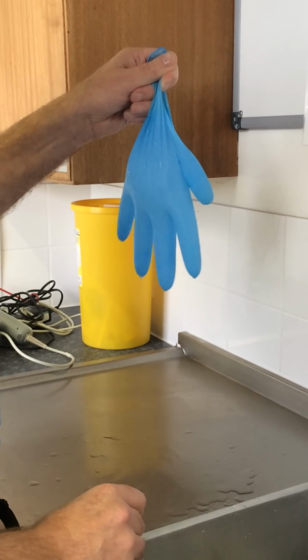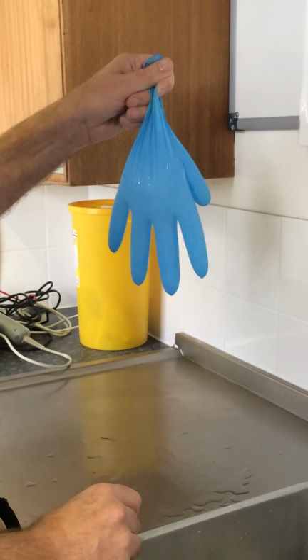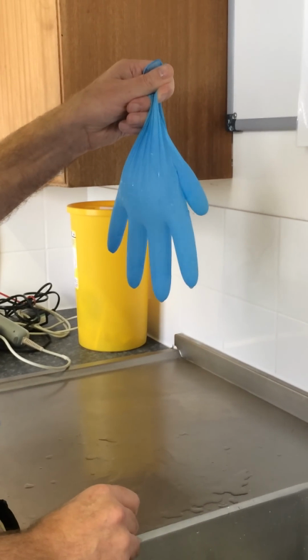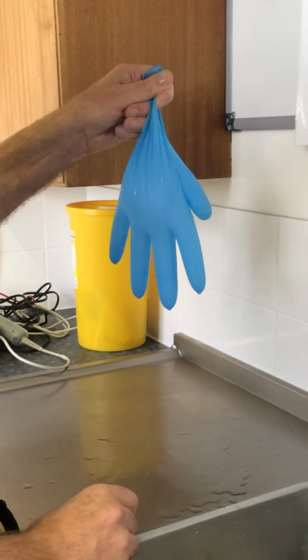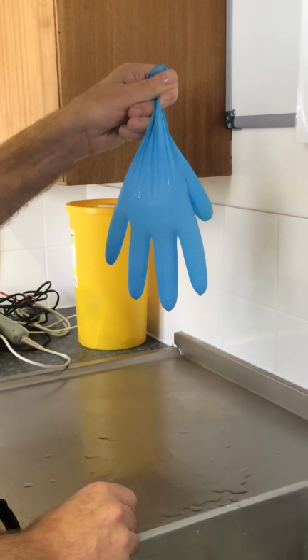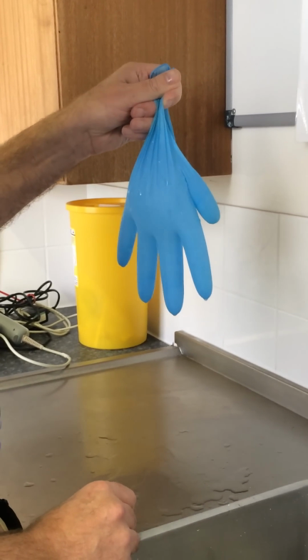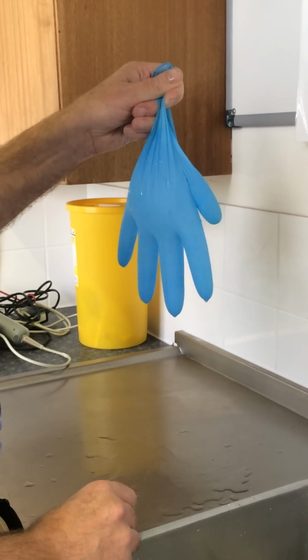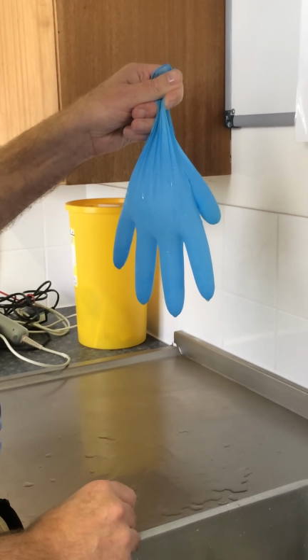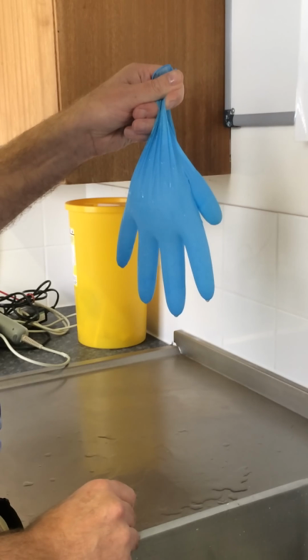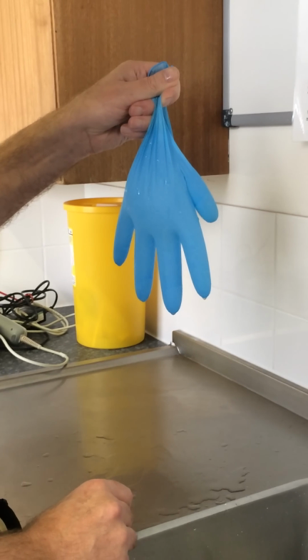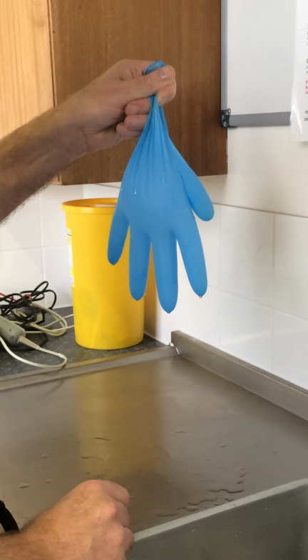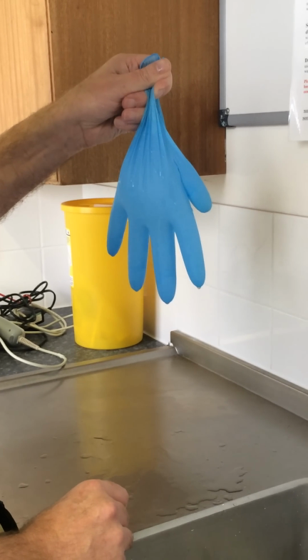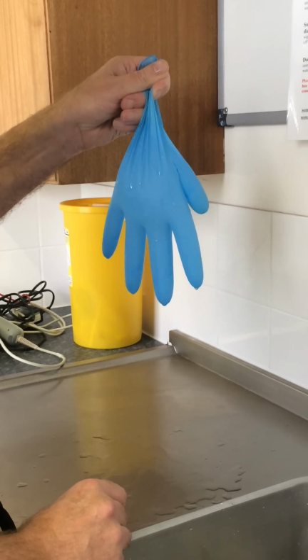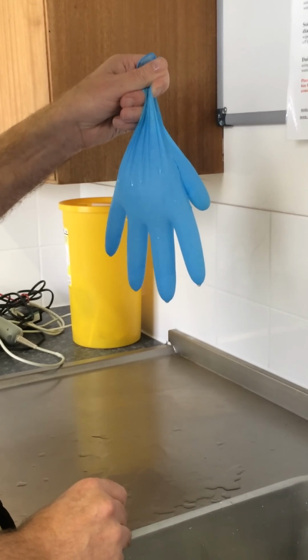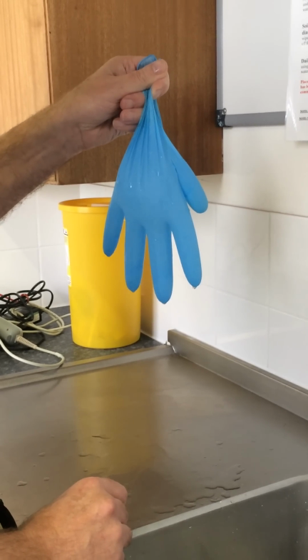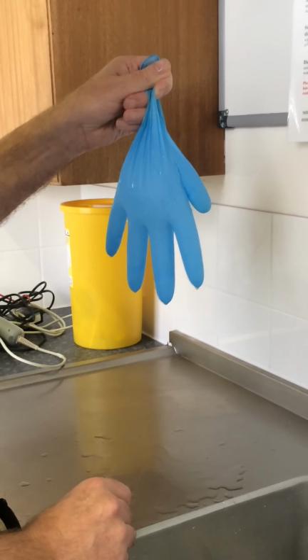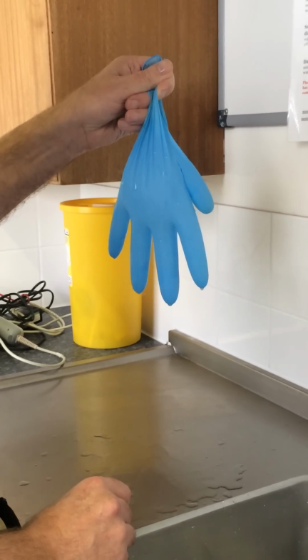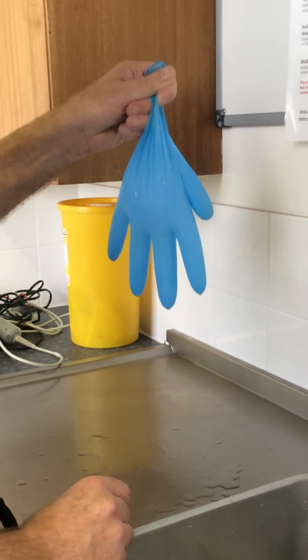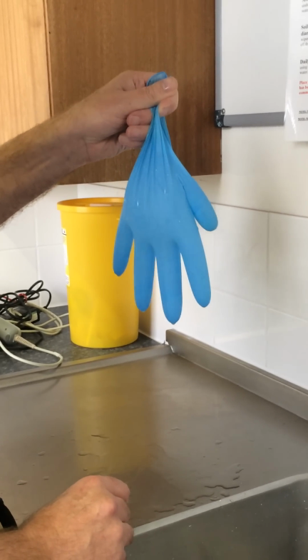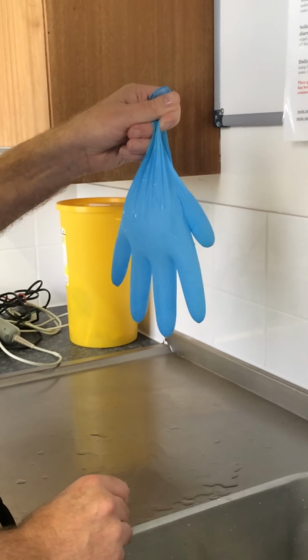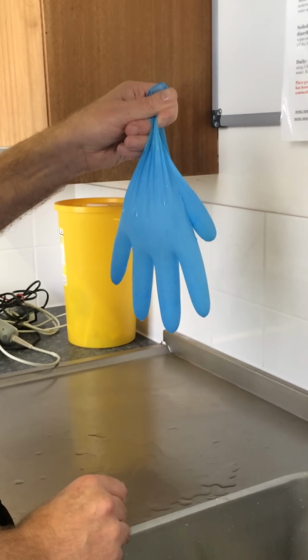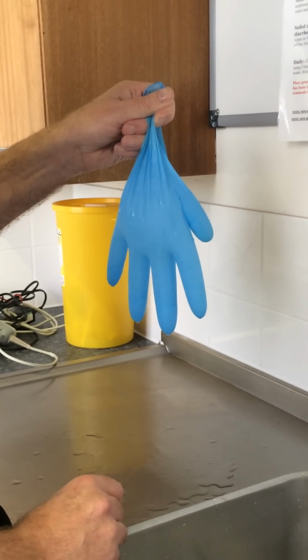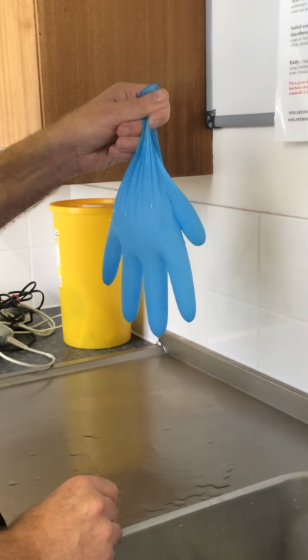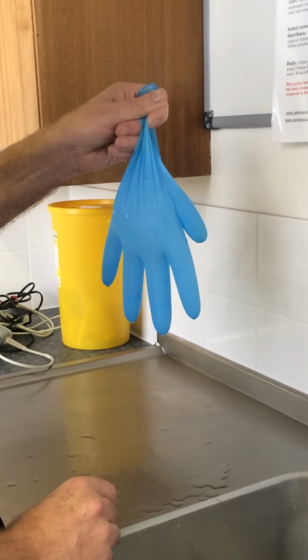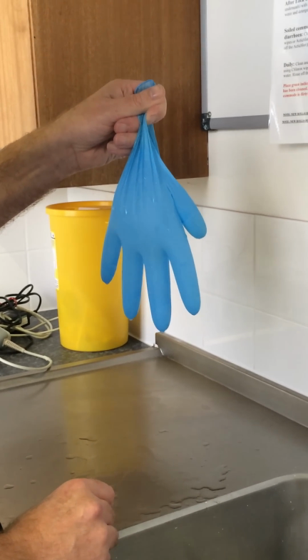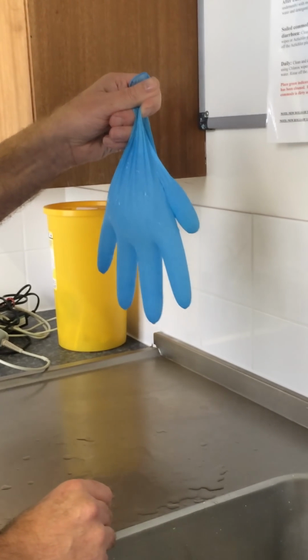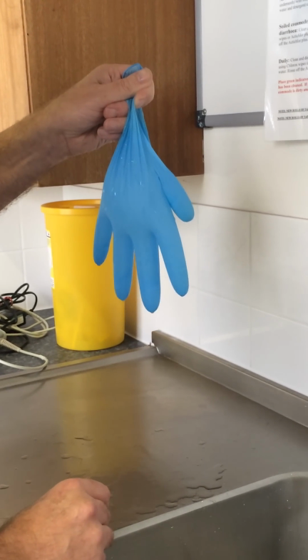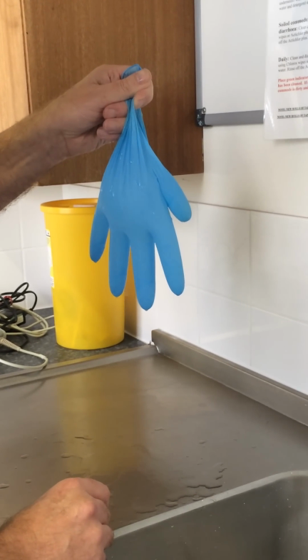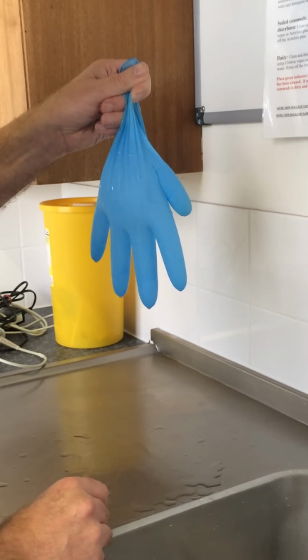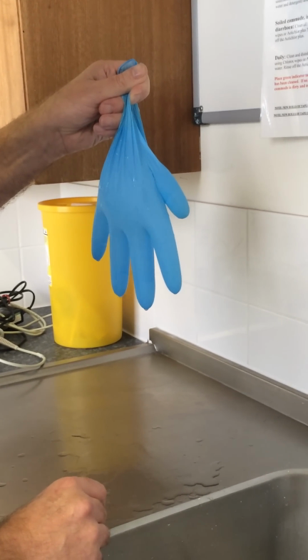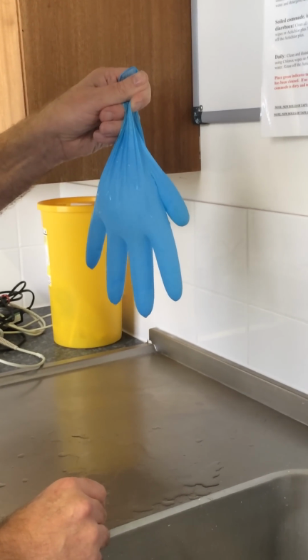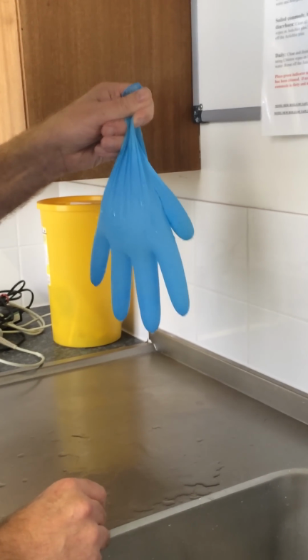So that's postural hypotension, also known as orthostatic hypotension, demonstrated by a glove, a sink, and a tap. Thank you.